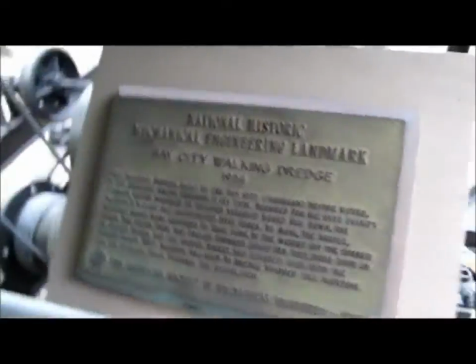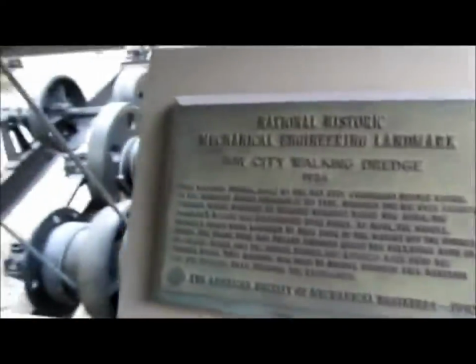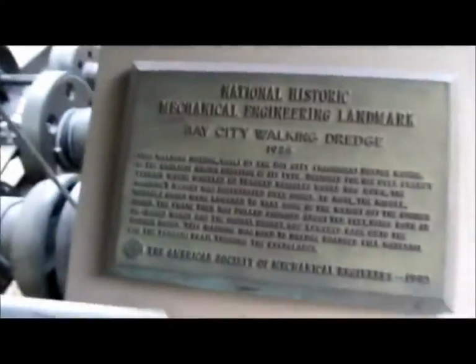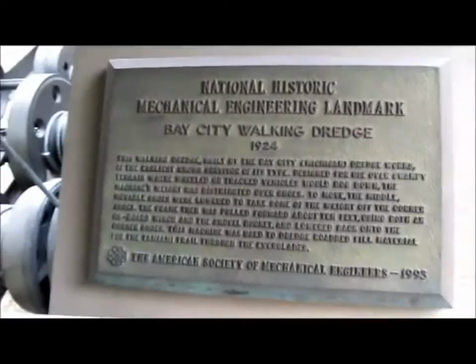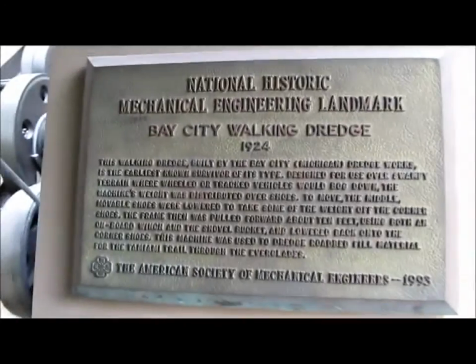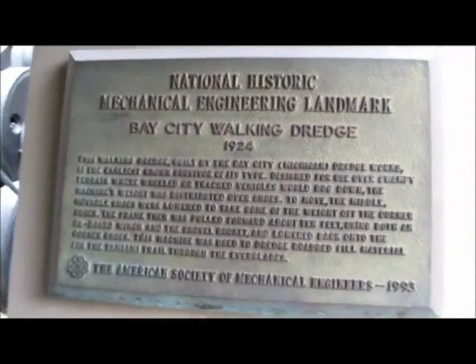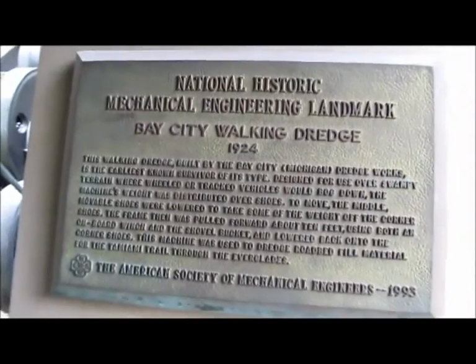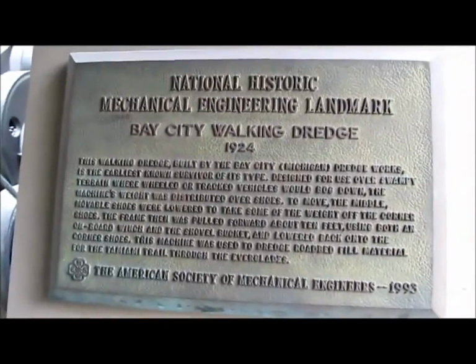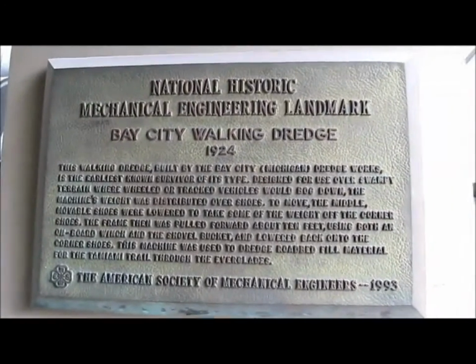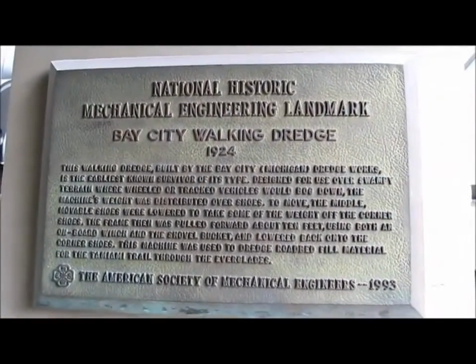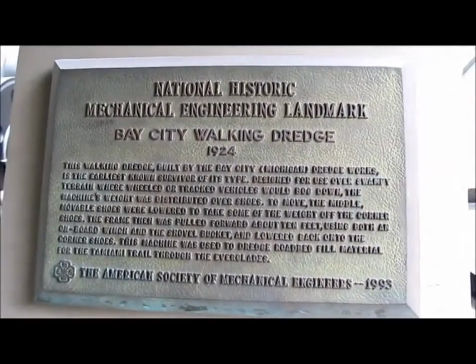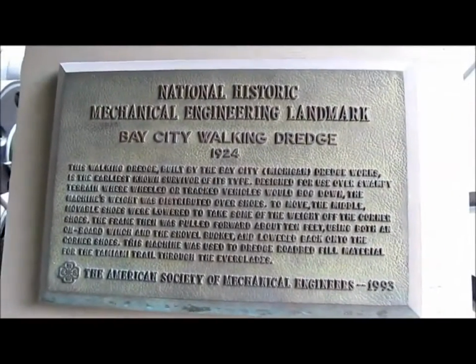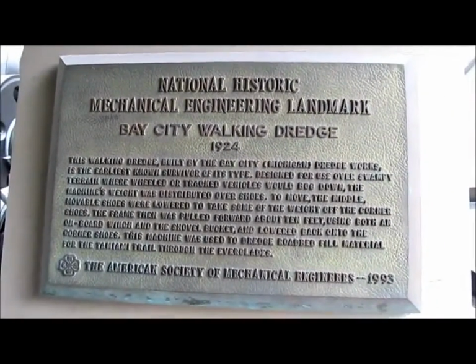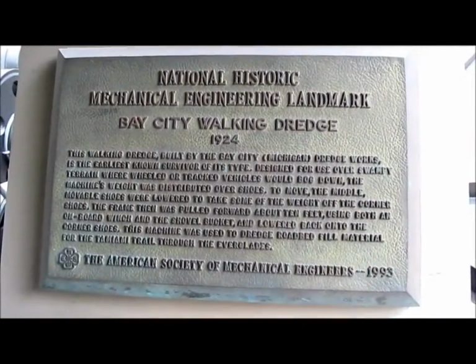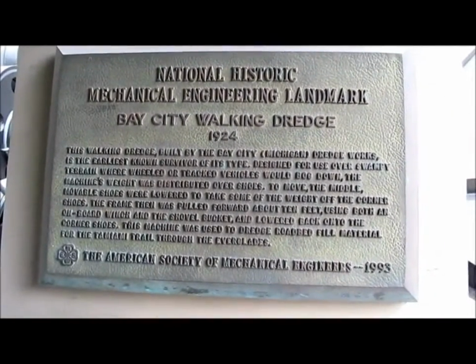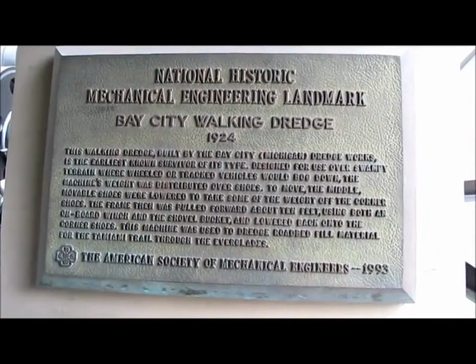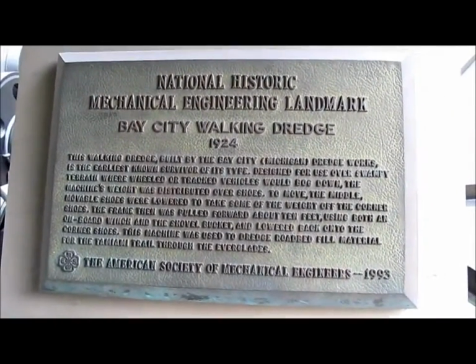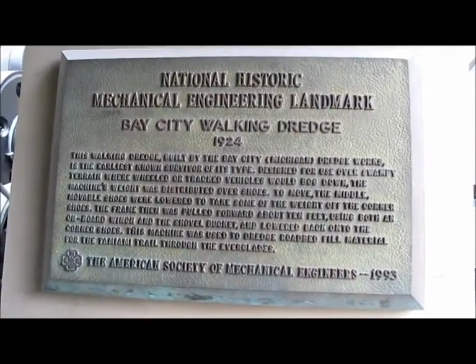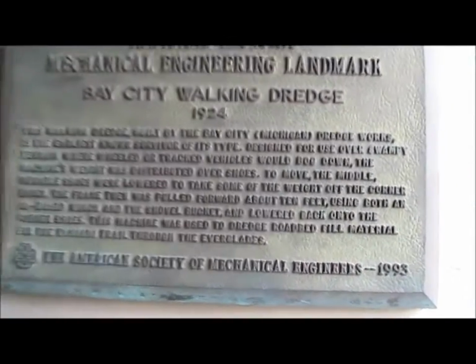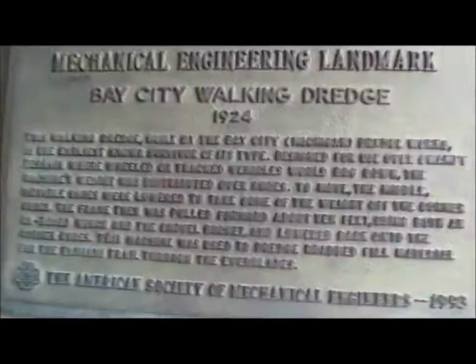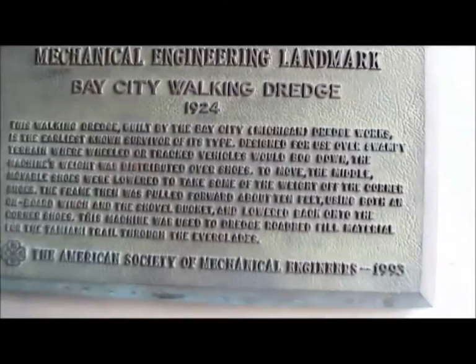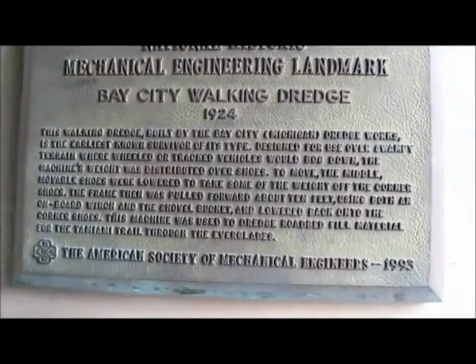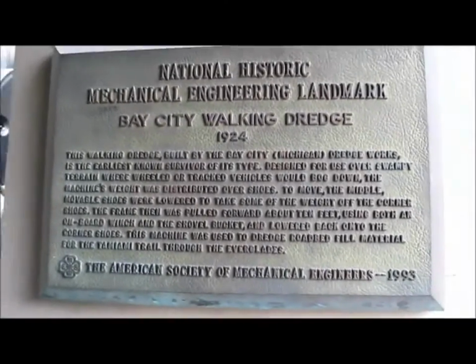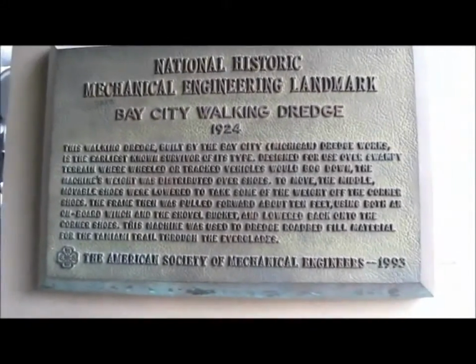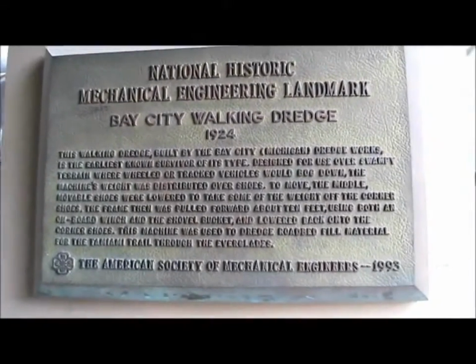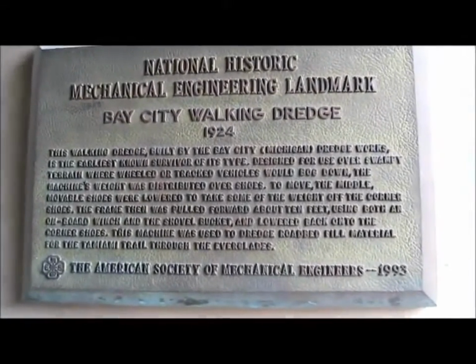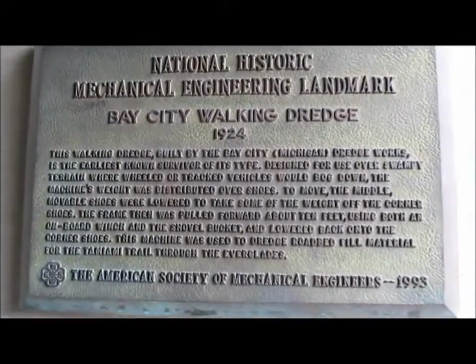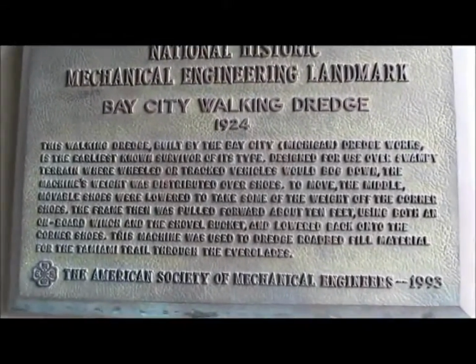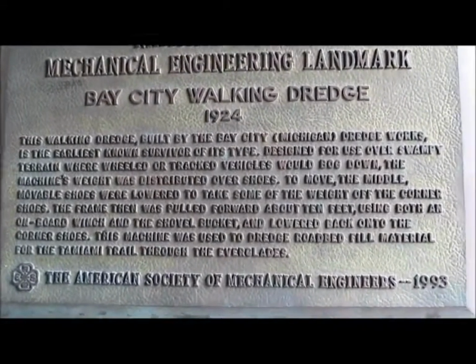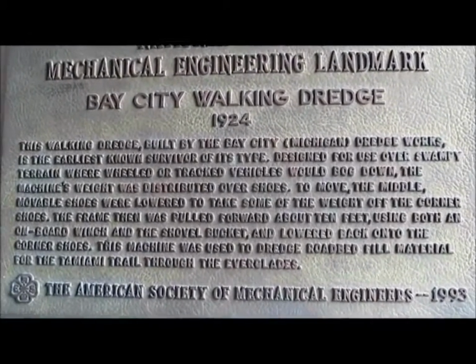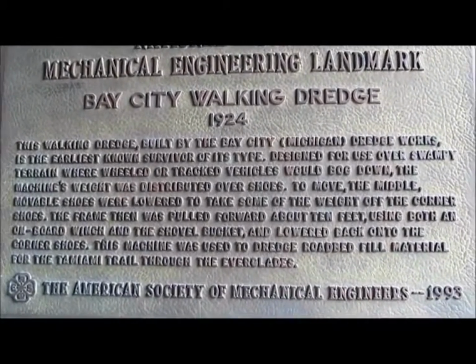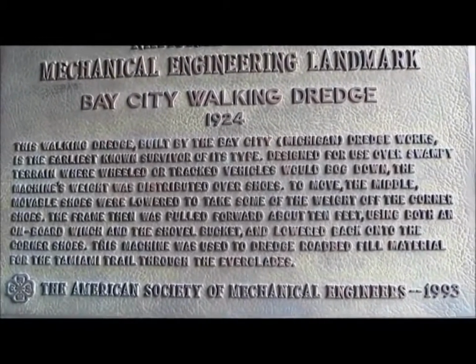This is a national mechanical engineering landmark — the Bay City Walking Dredge. And then all that little text that I can't read in here.